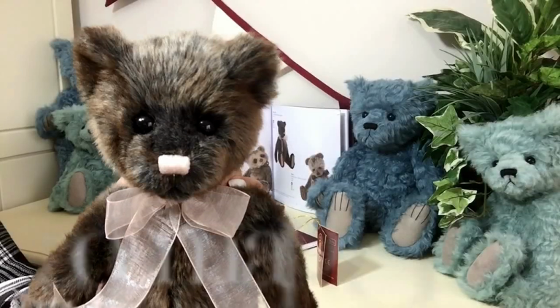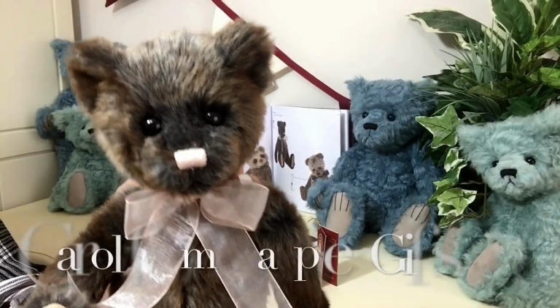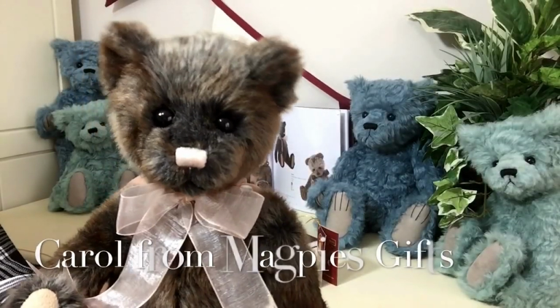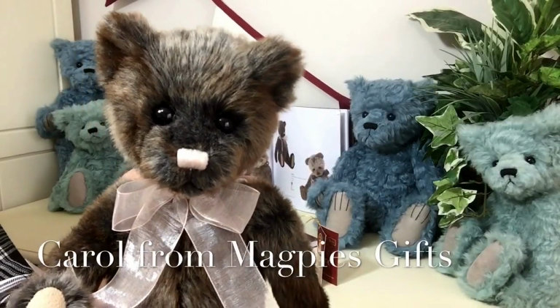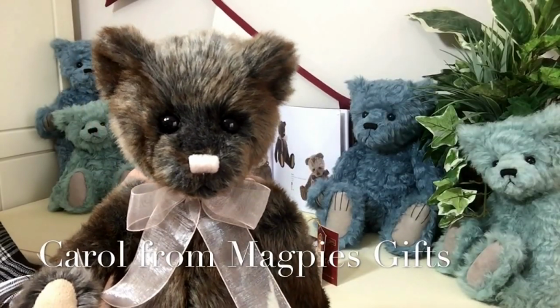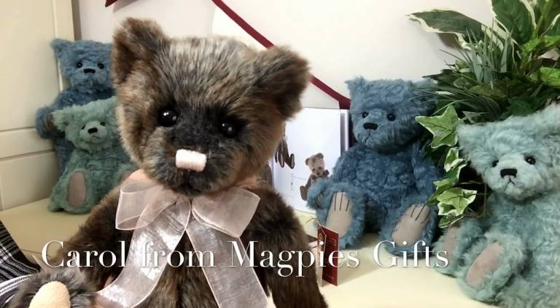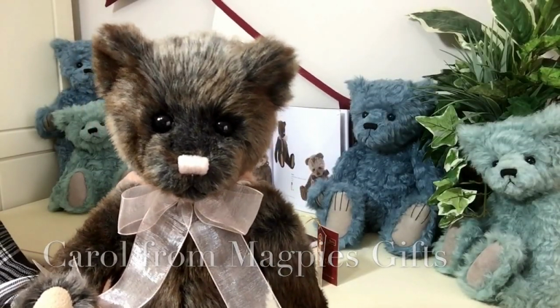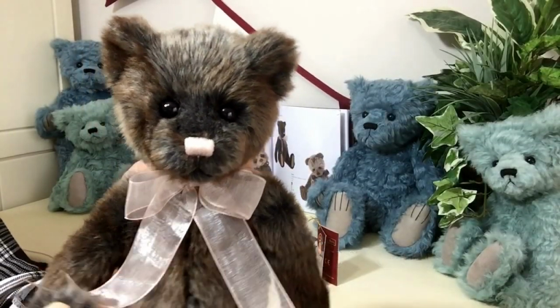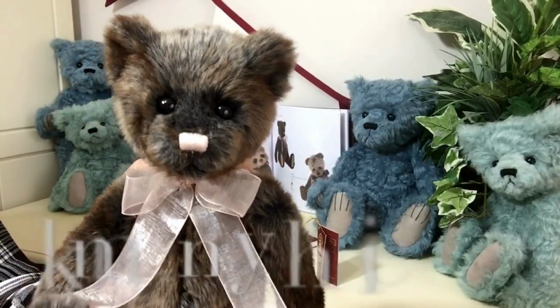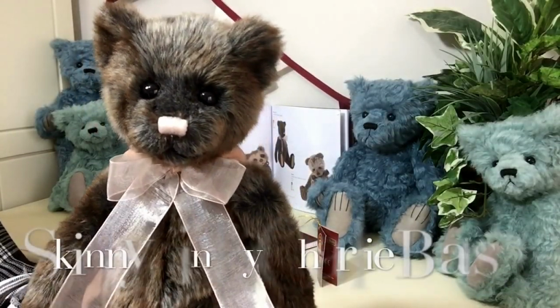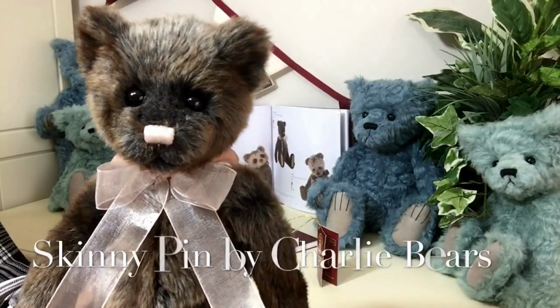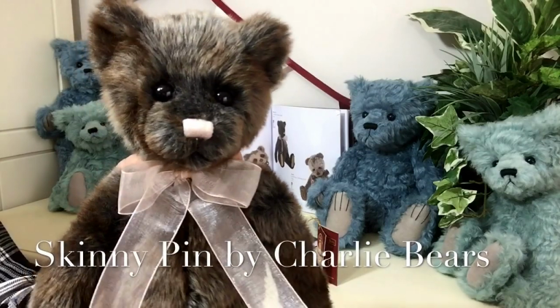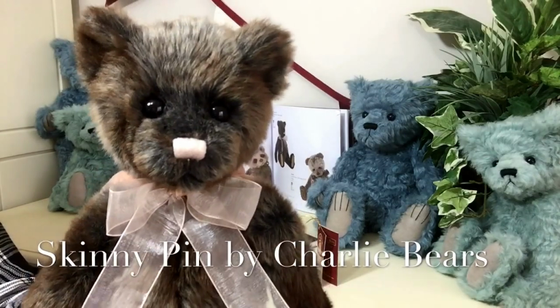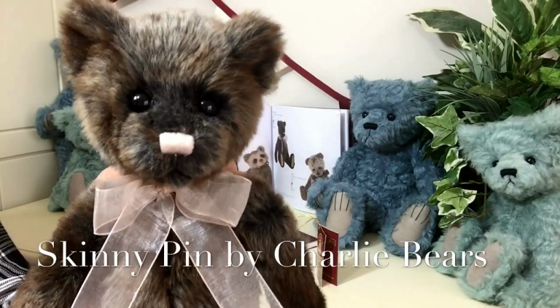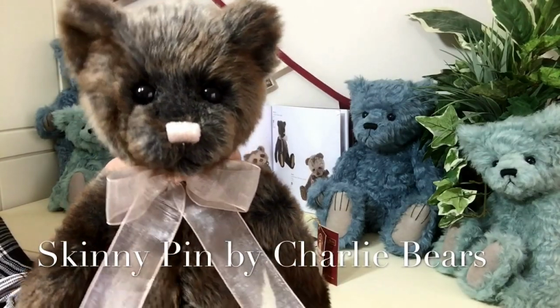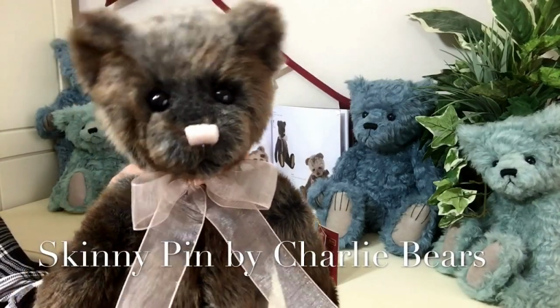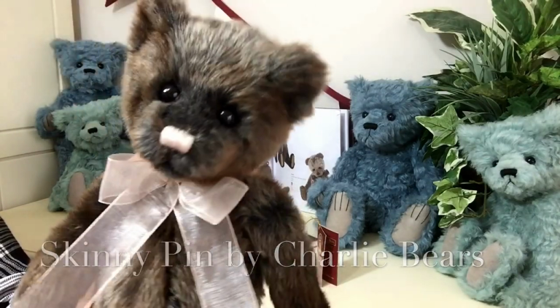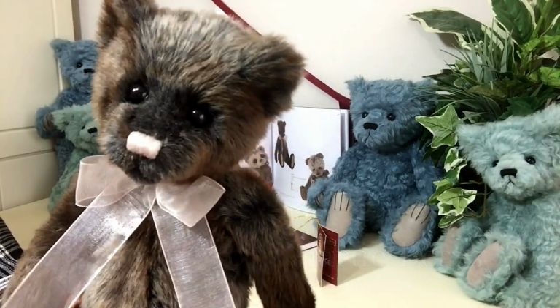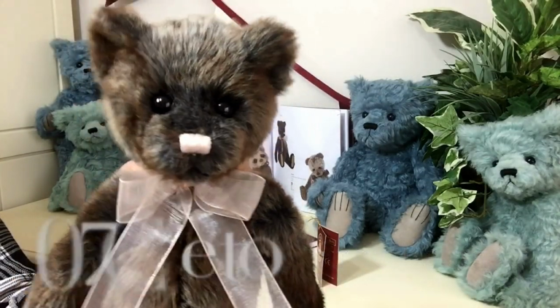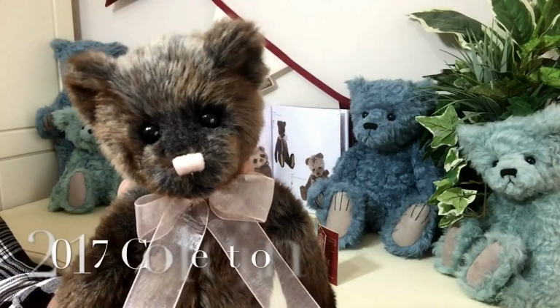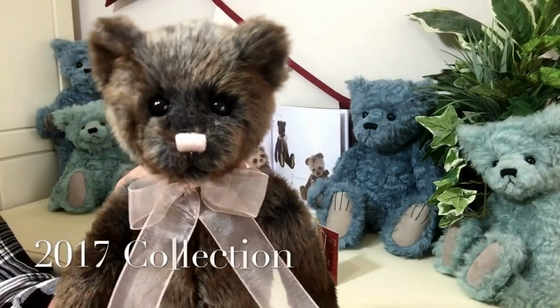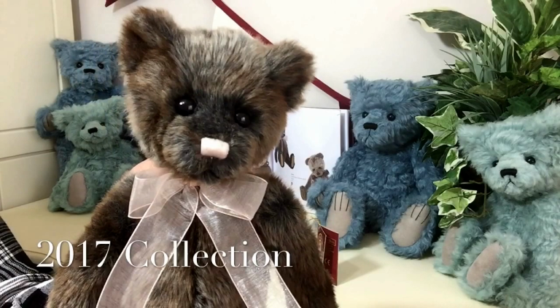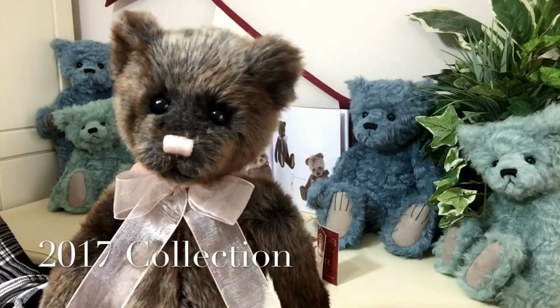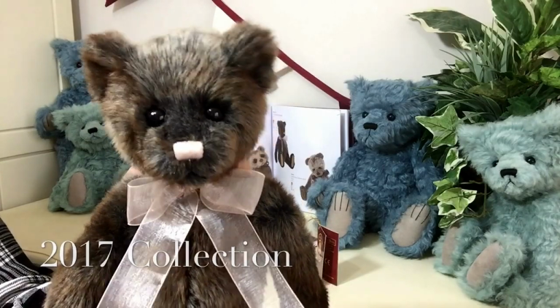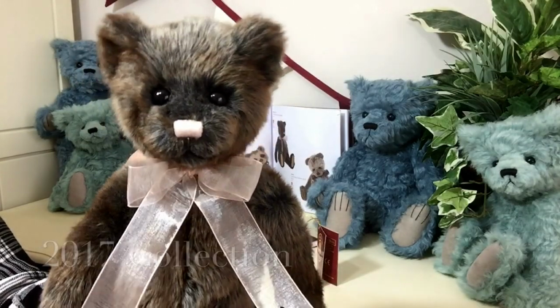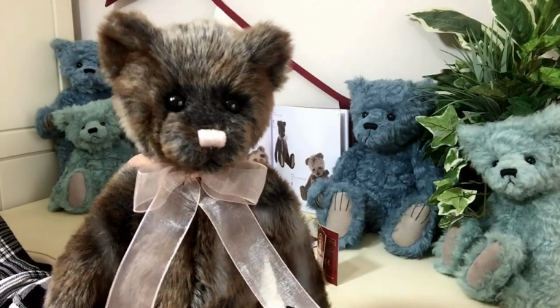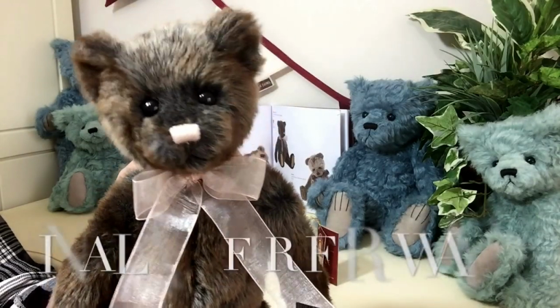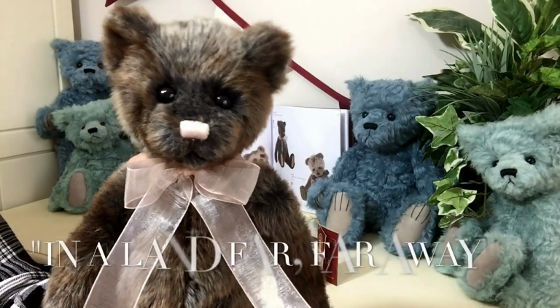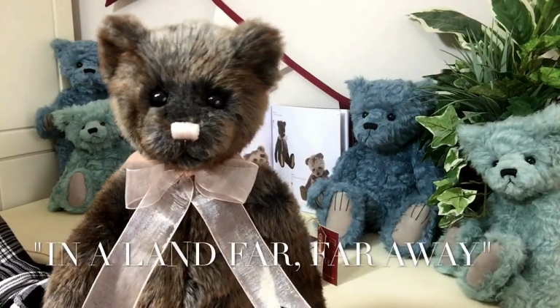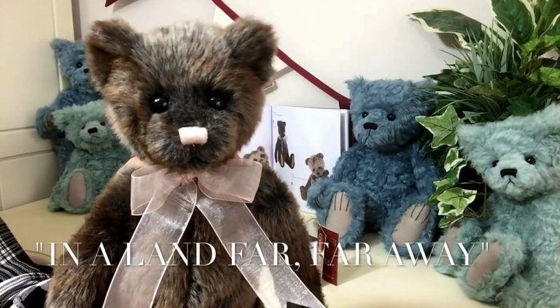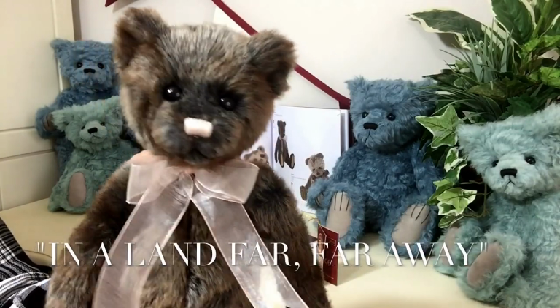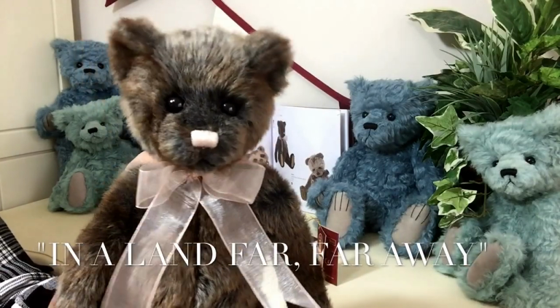Hello everybody, it's Carol here from Magpies Gifts, and this is Skinny Pin. Skinny Pin is part of the 2017 collection 'In a Land Far, Far Away' by Charlie Bears.